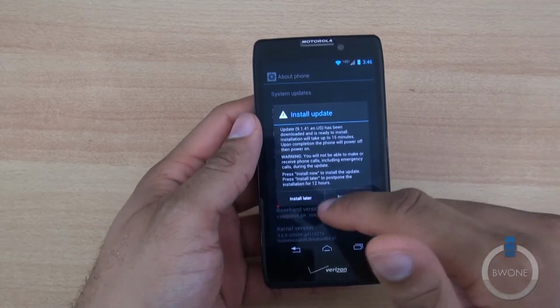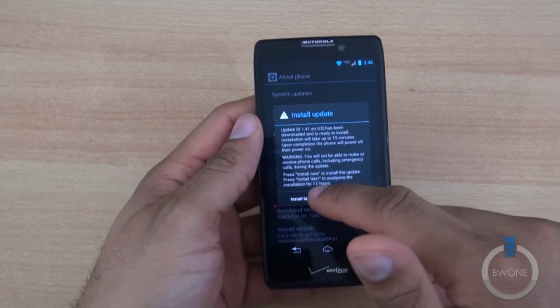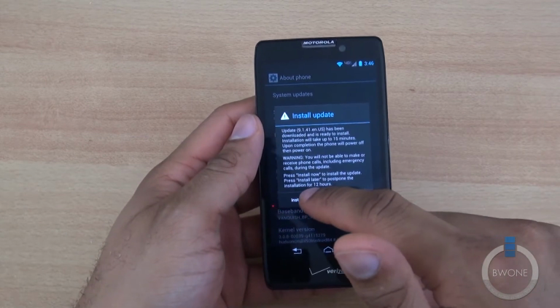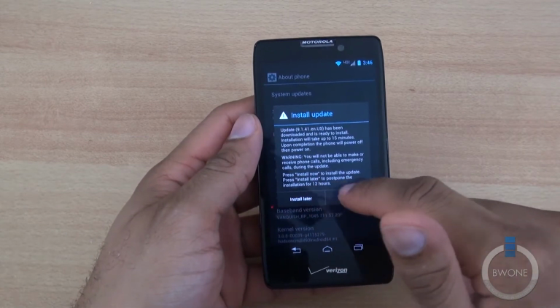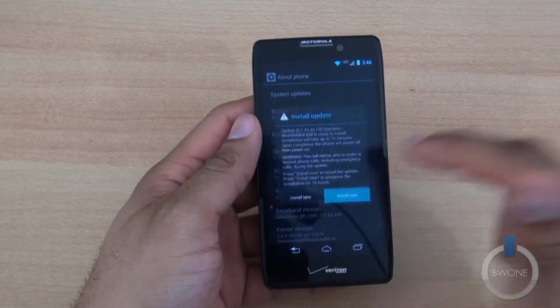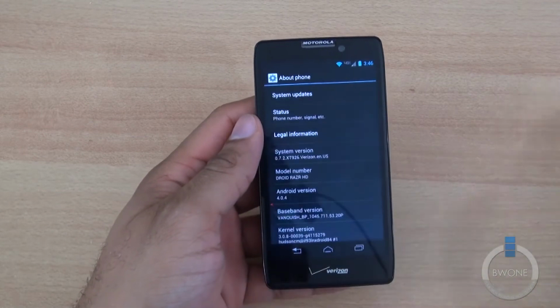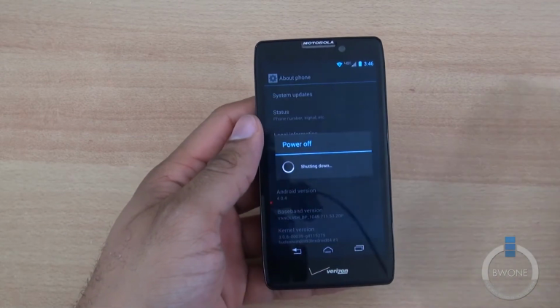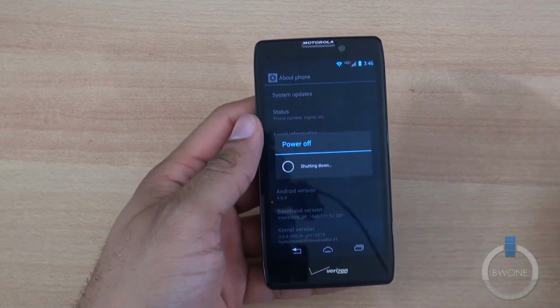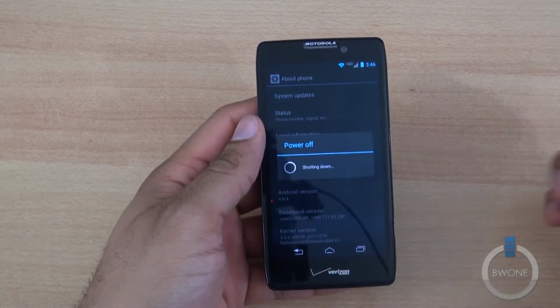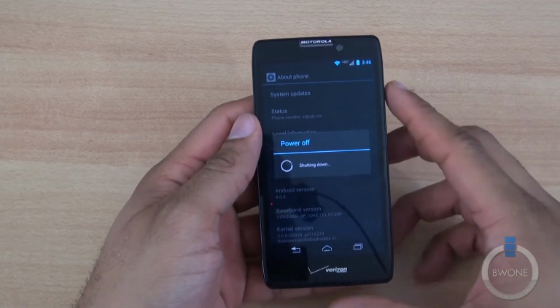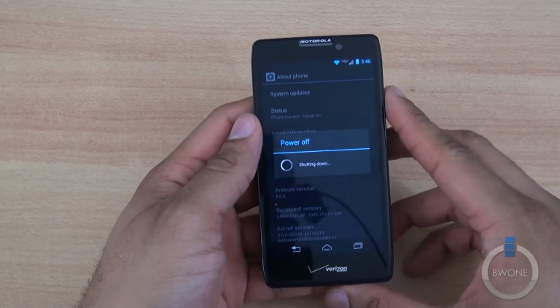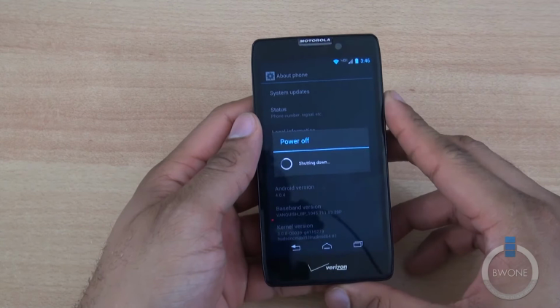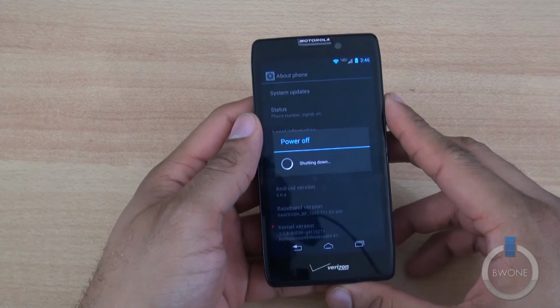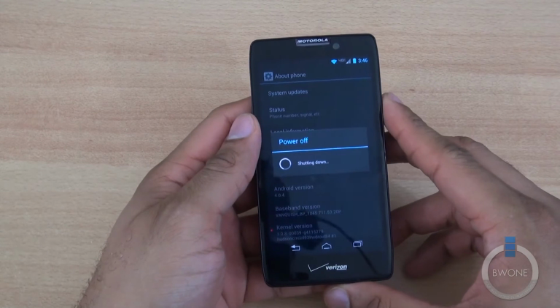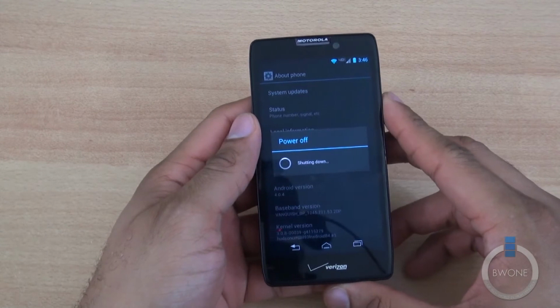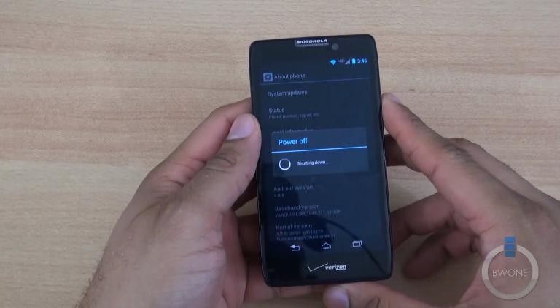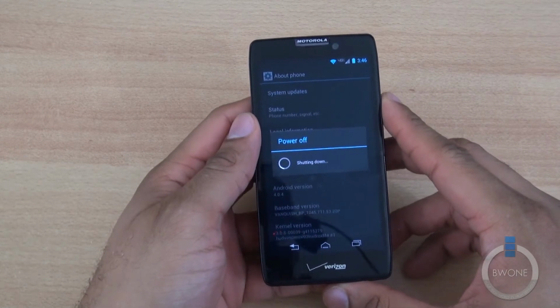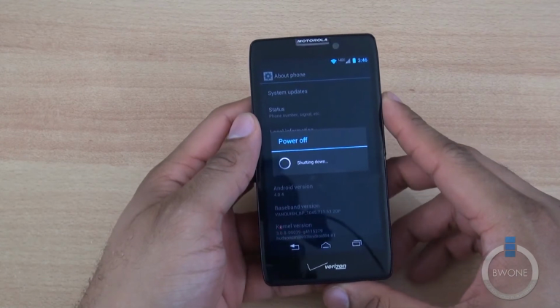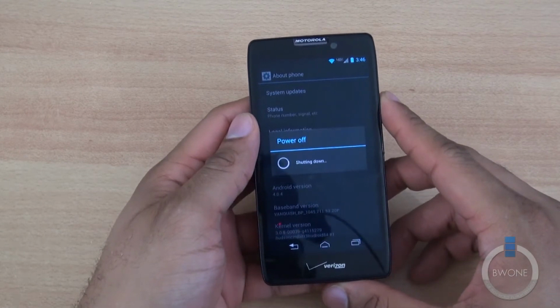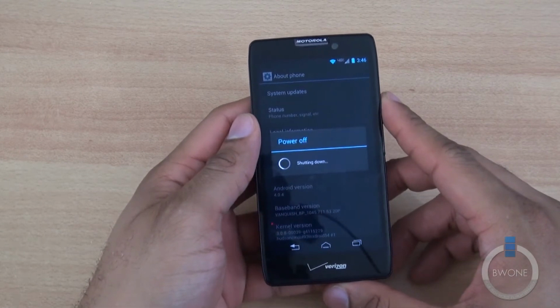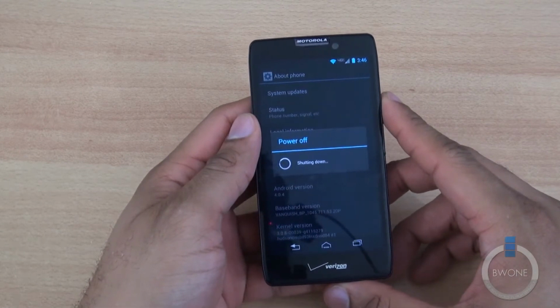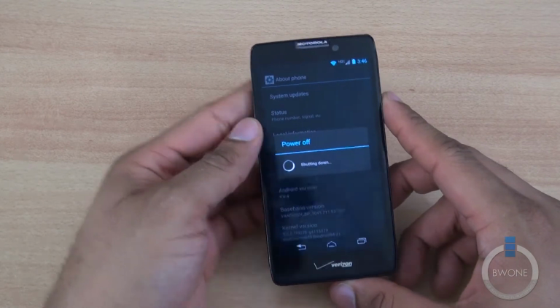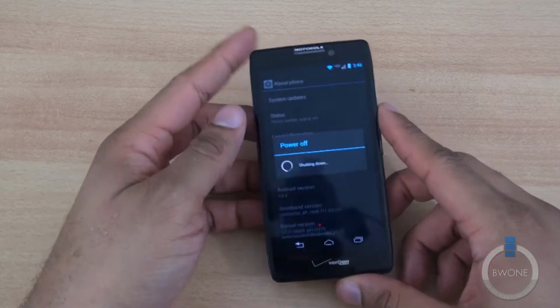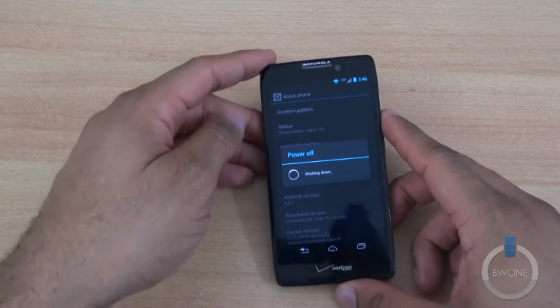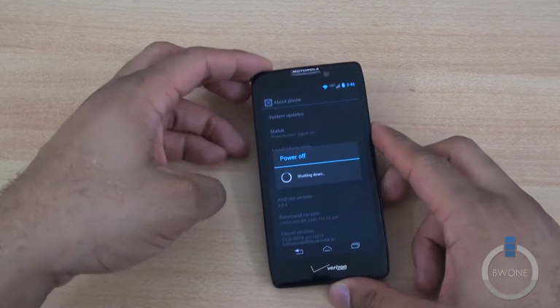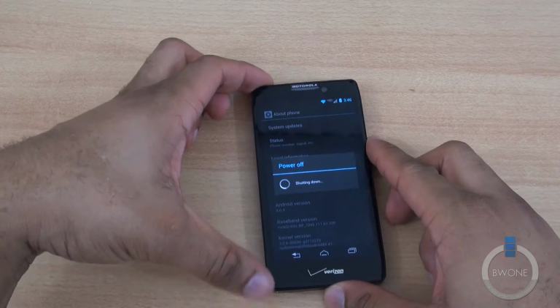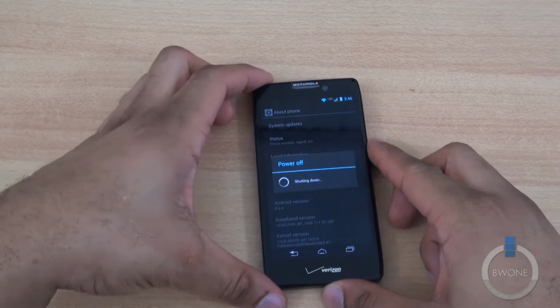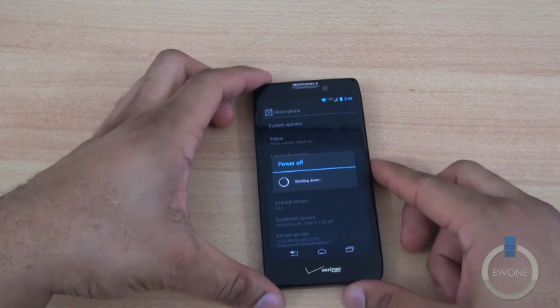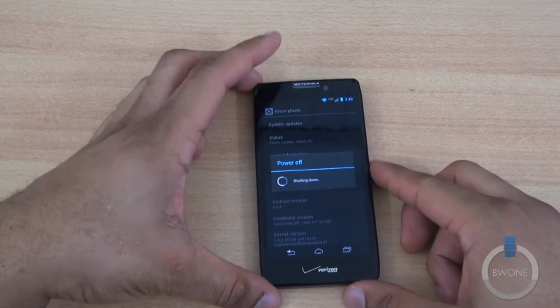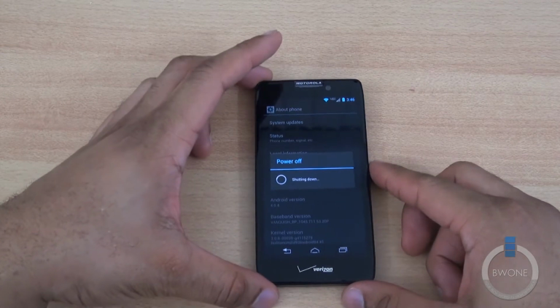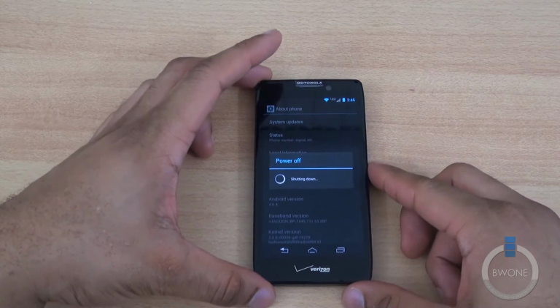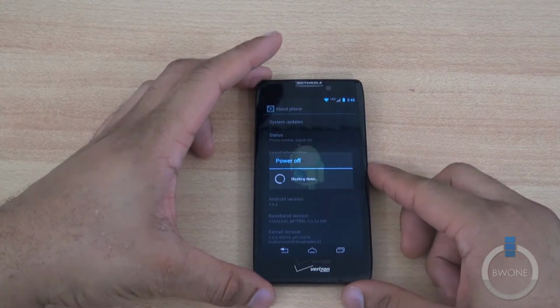We're going to go ahead and hit Install Now. It's going to power off the phone and it should bring up that Android little robot showing that it's updating.